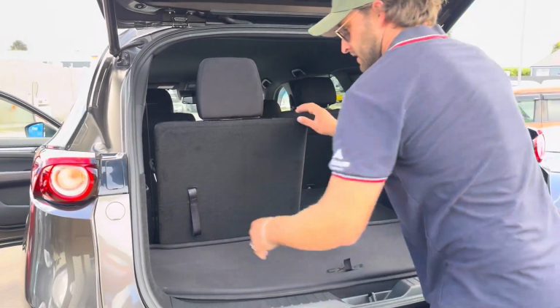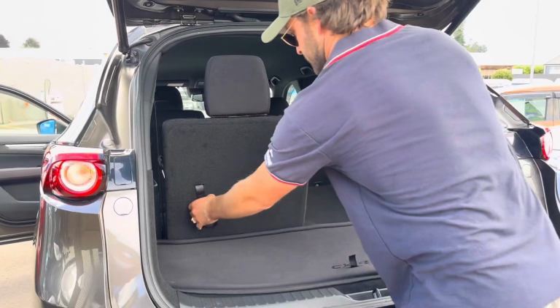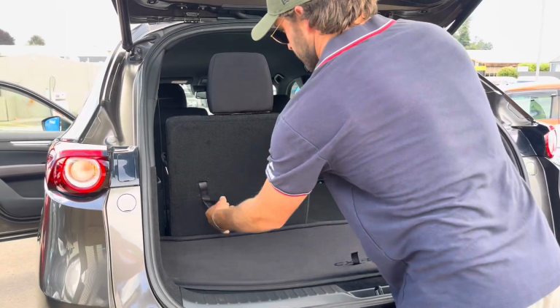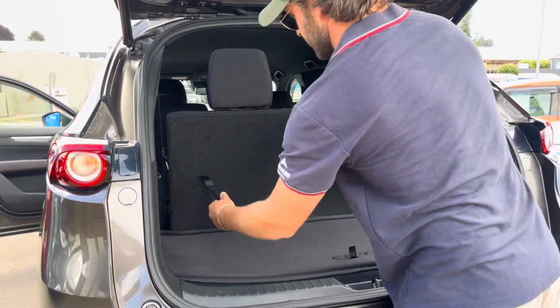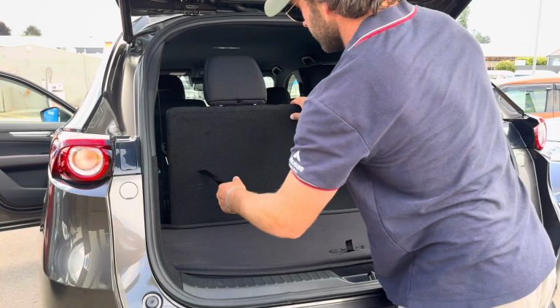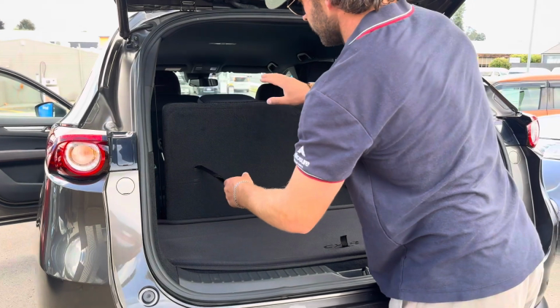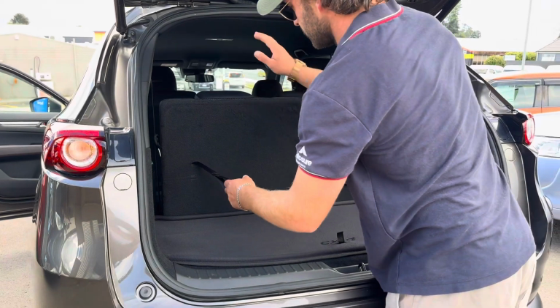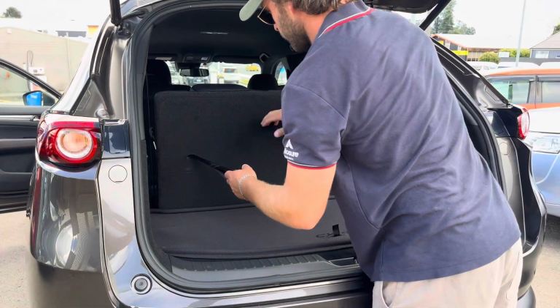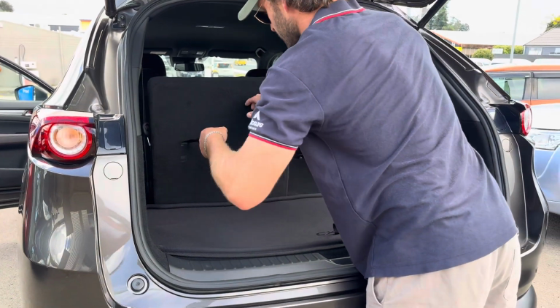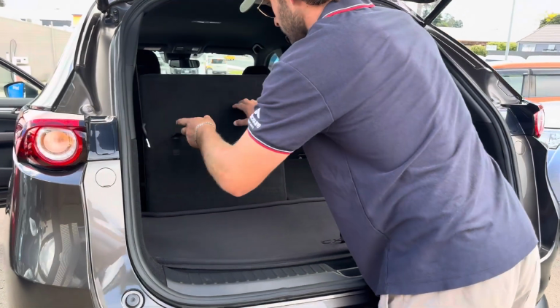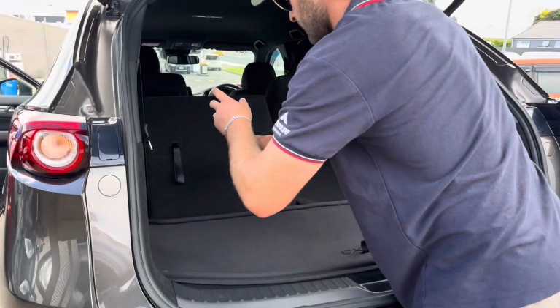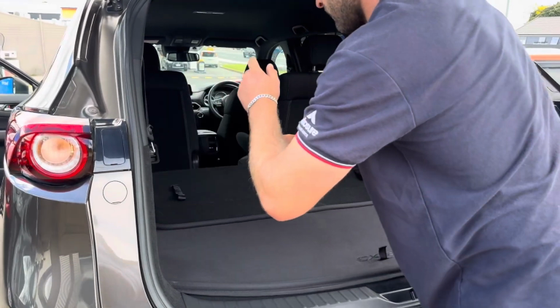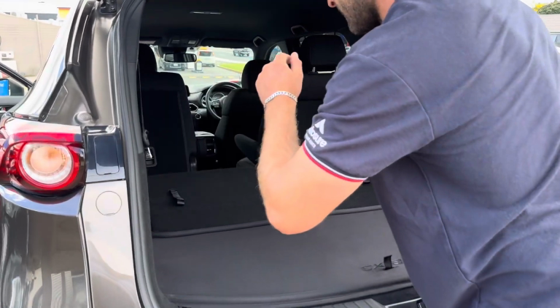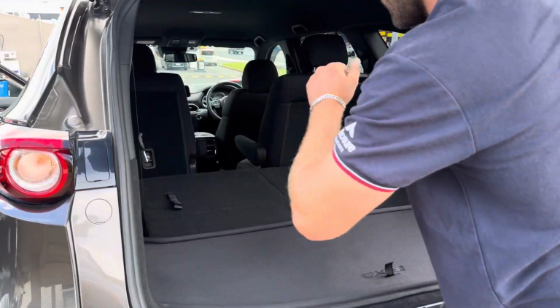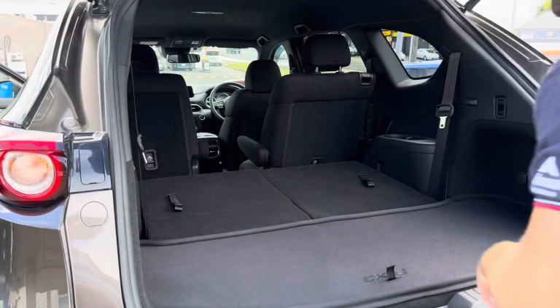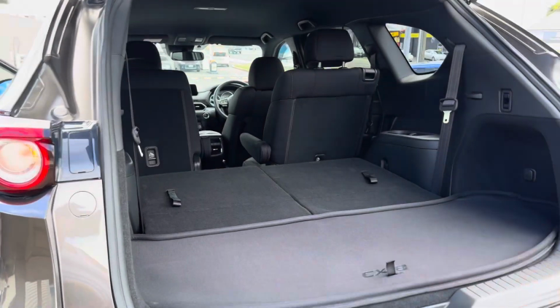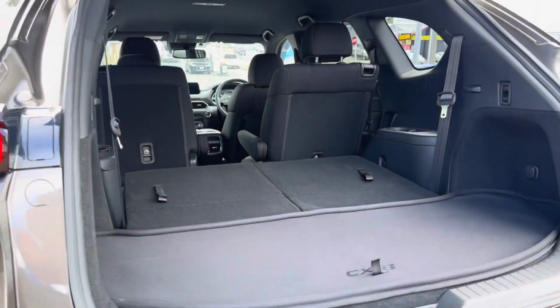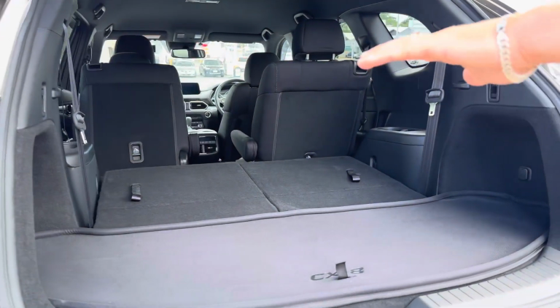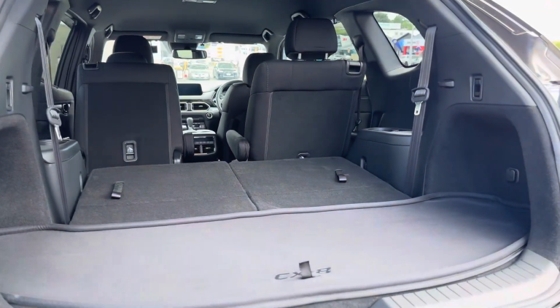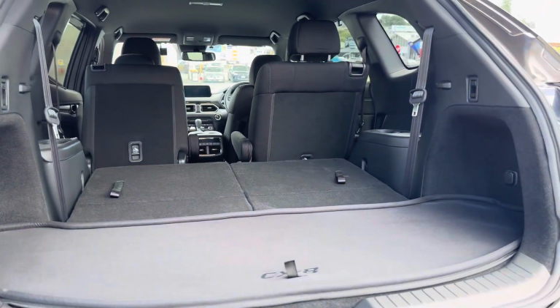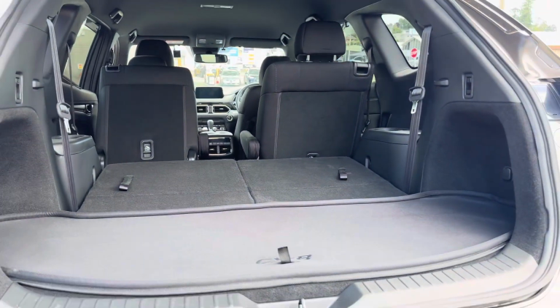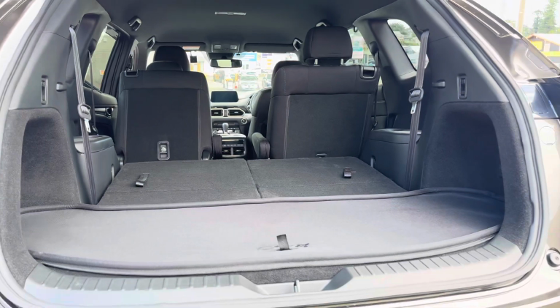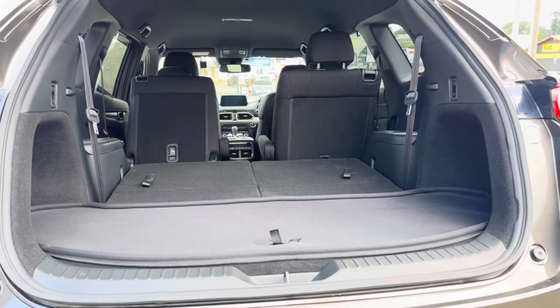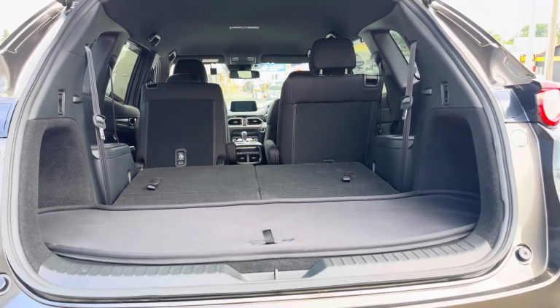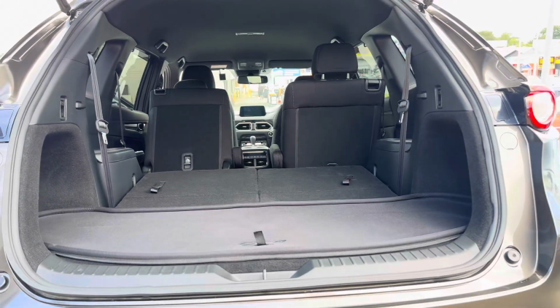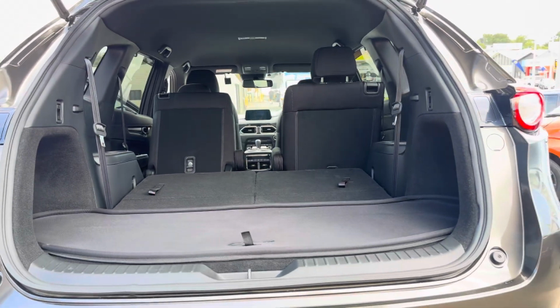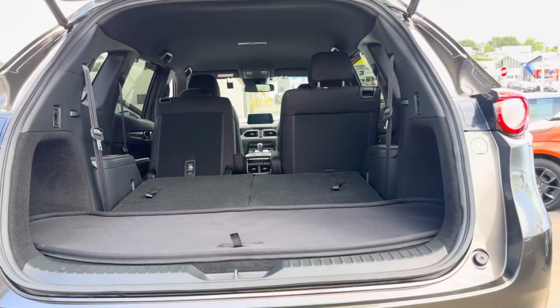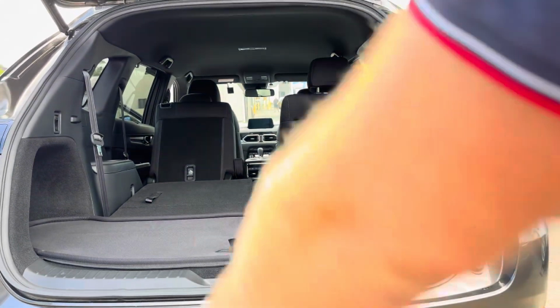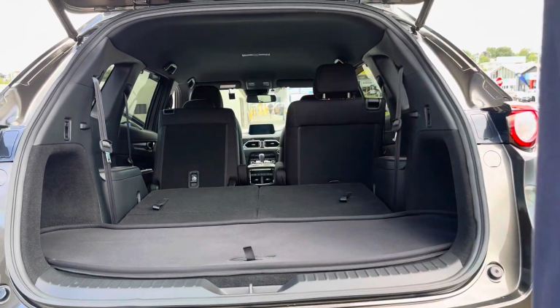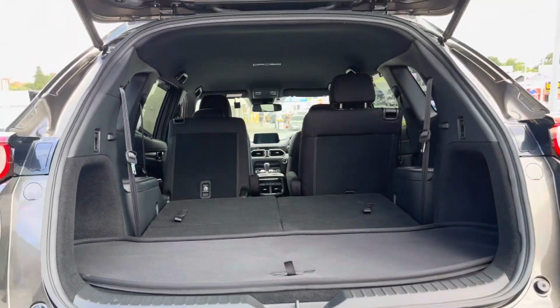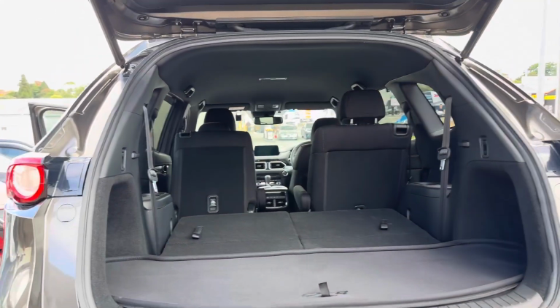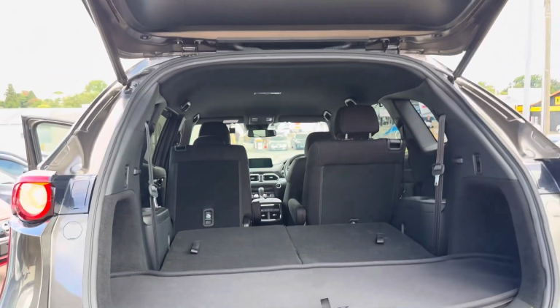These rear seats are really clever — they have innovative headrests that drop down as you release them, making all that extra space available to you. You can then close the boot with a push of a button.